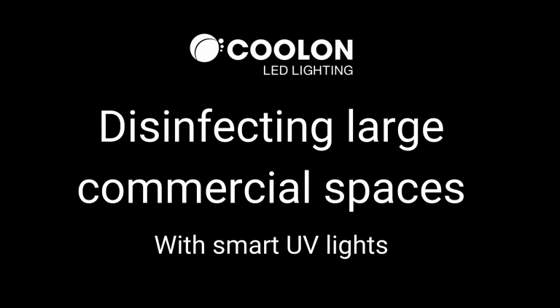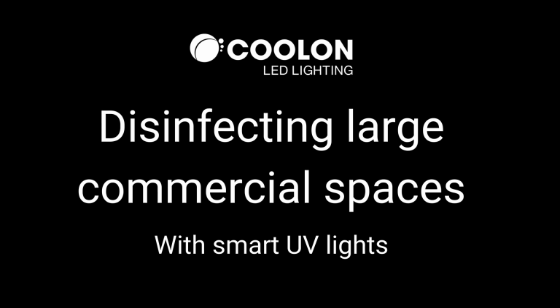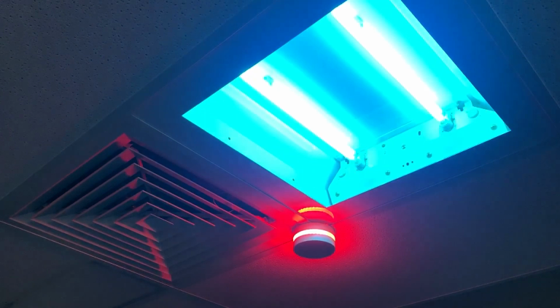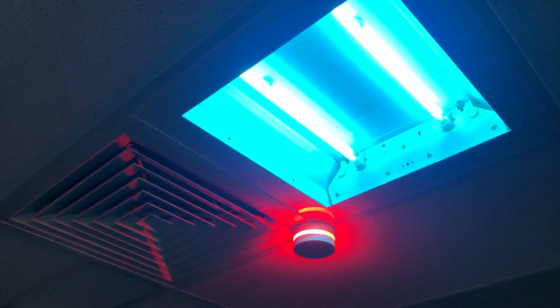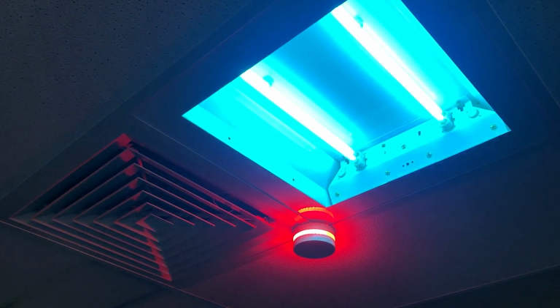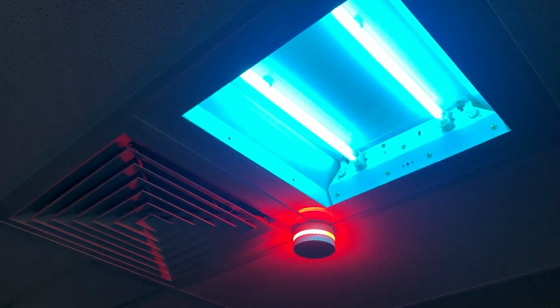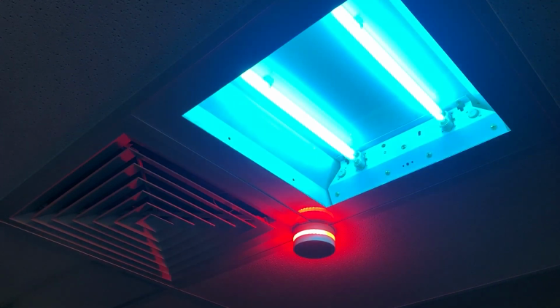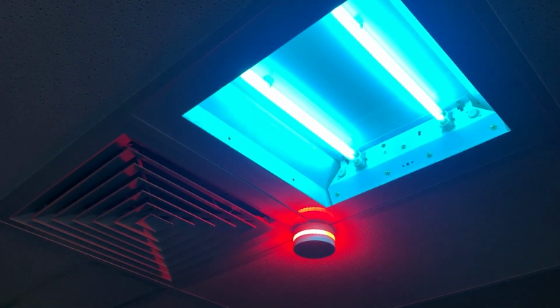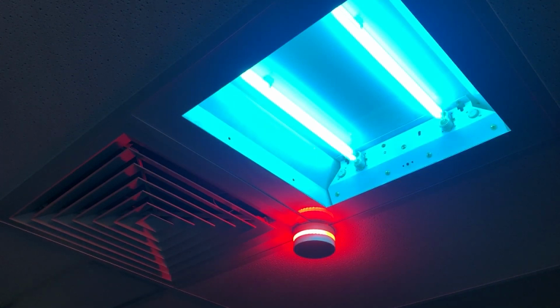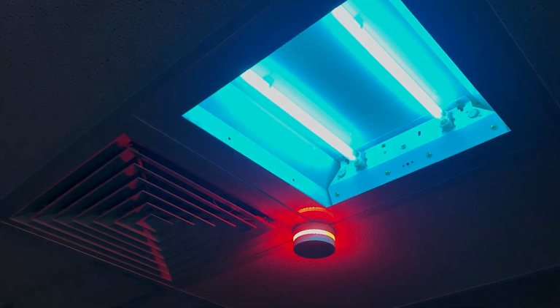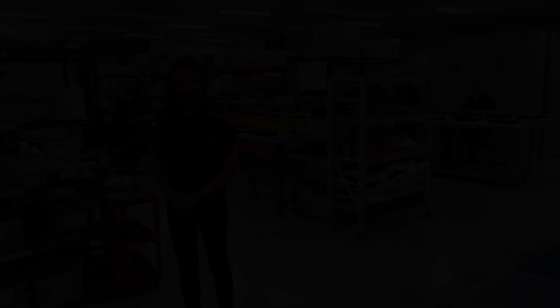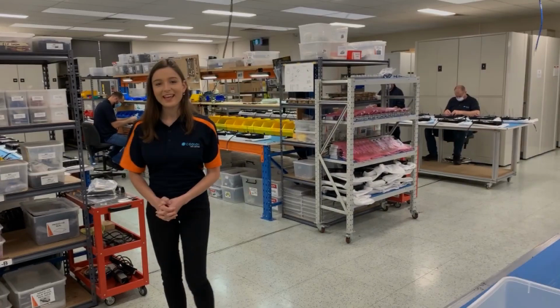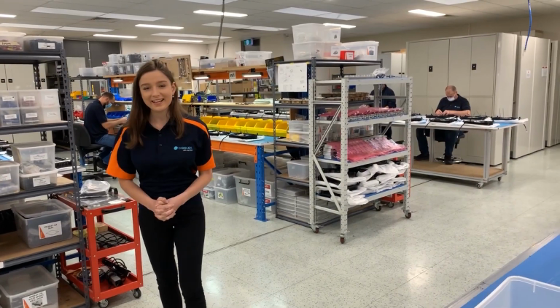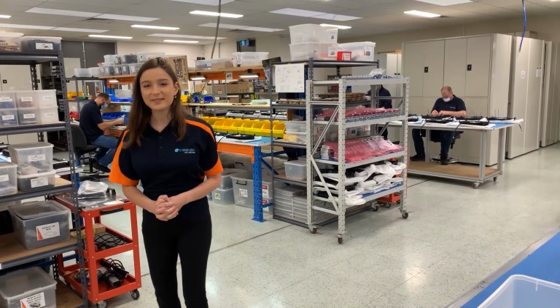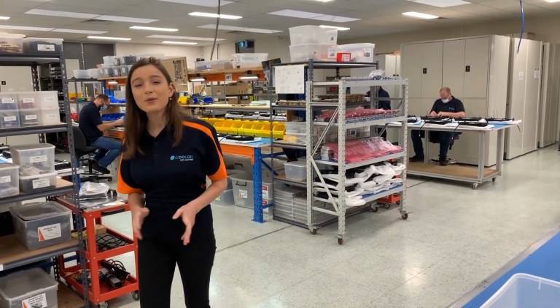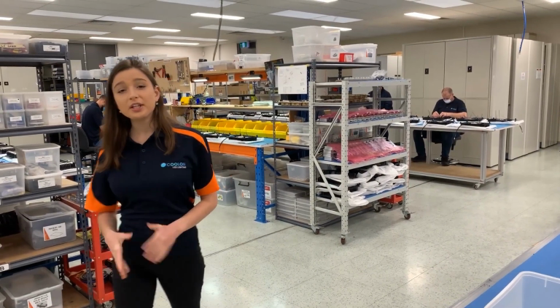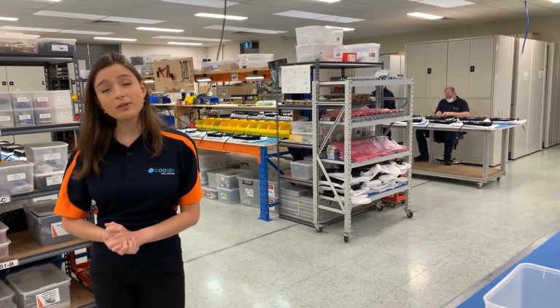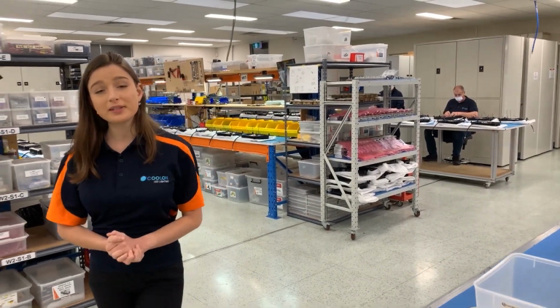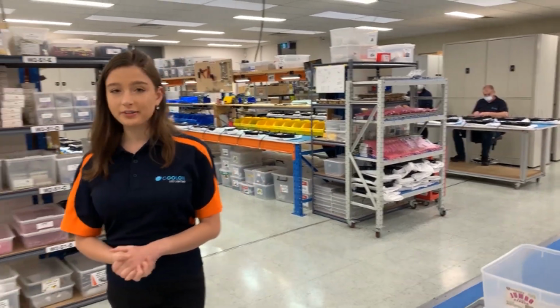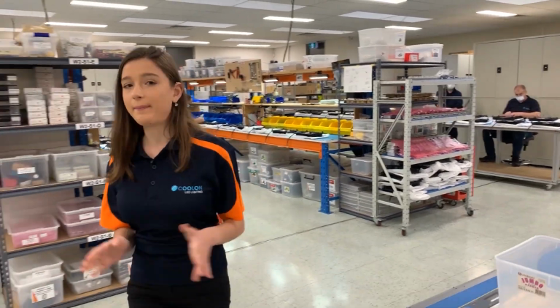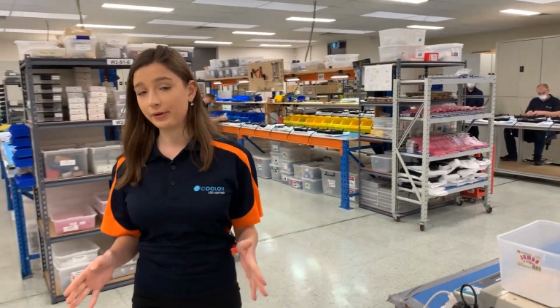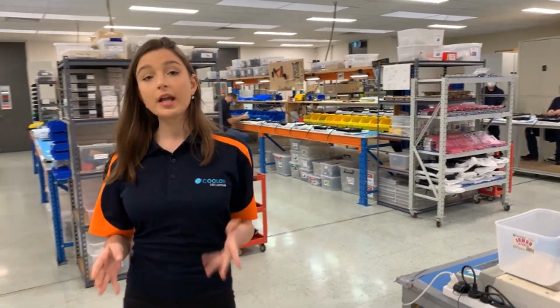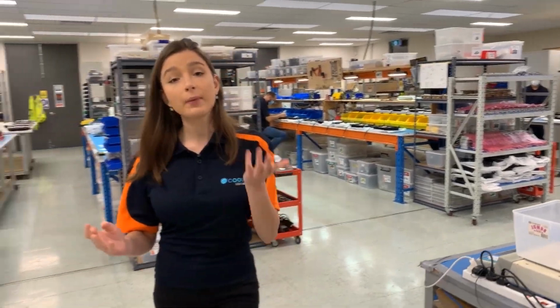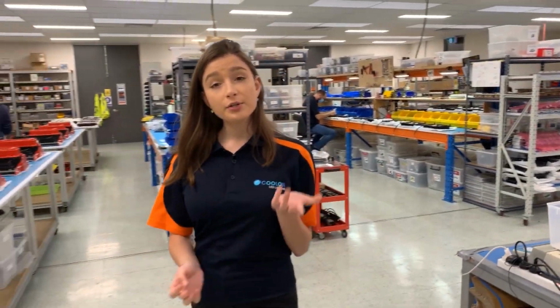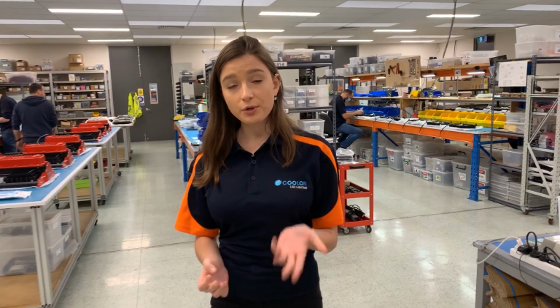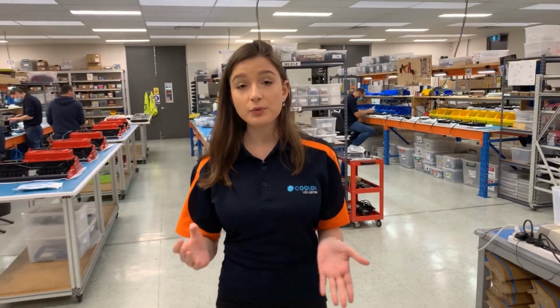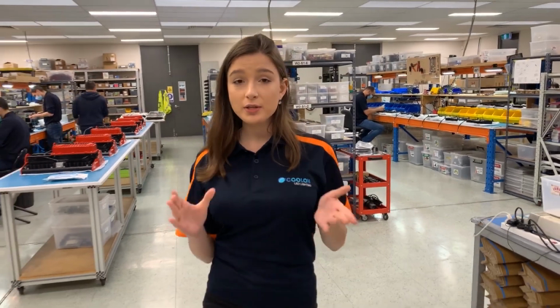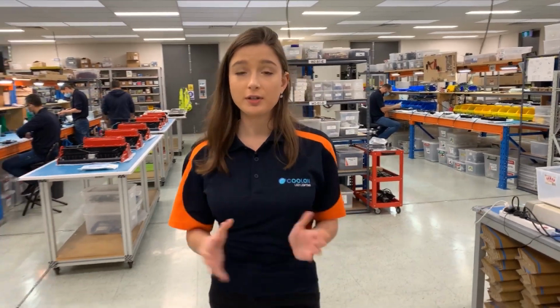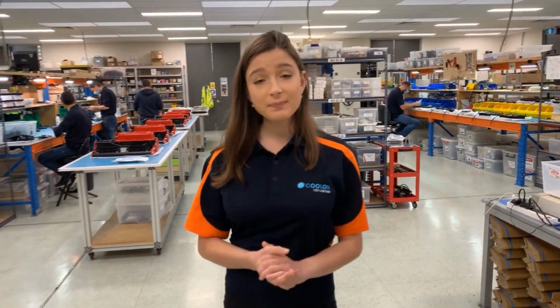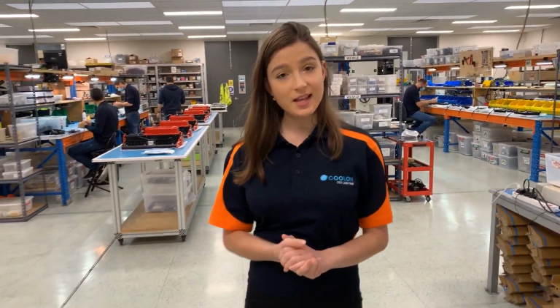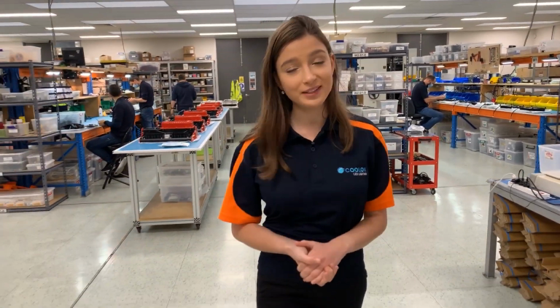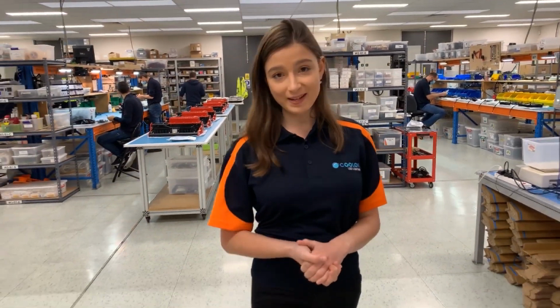Attention! Disinfection cycle initiated. Do not enter. Hey guys! We're here with Collins Factory in Melbourne, and I wanted to show you what we're doing to keep us safe during this pandemic.